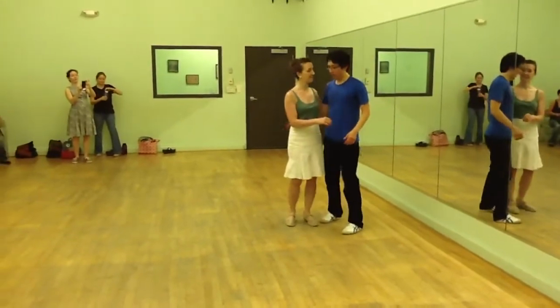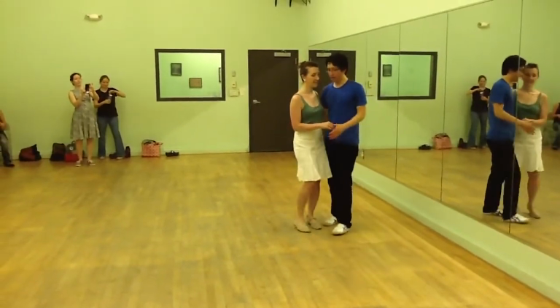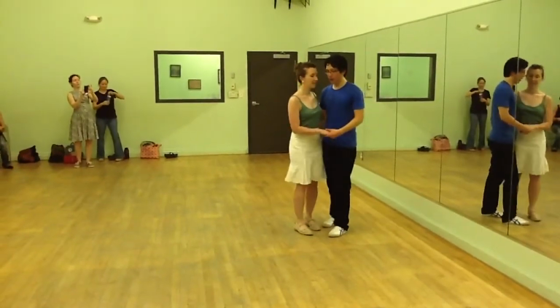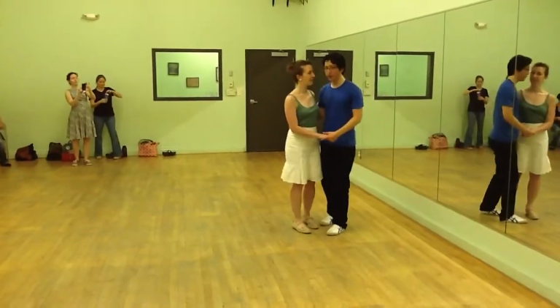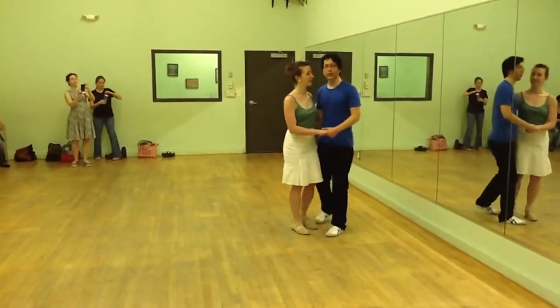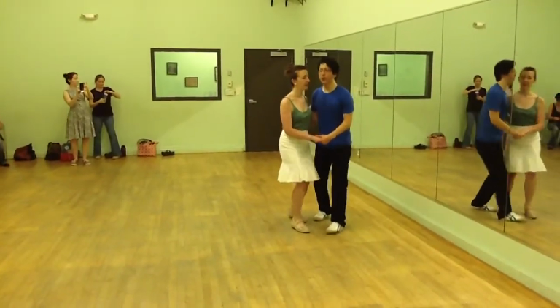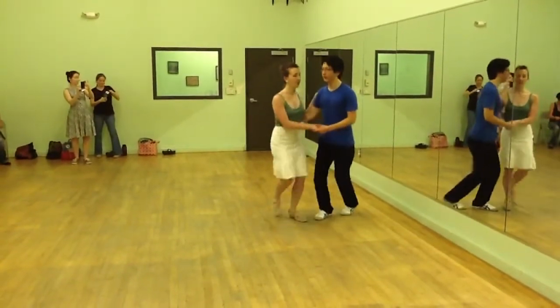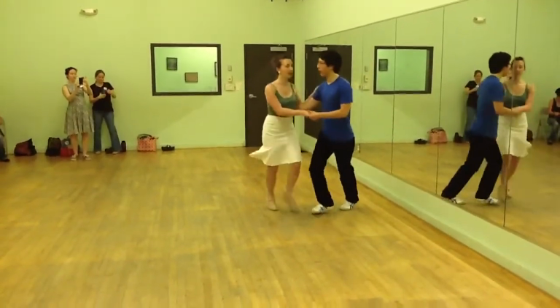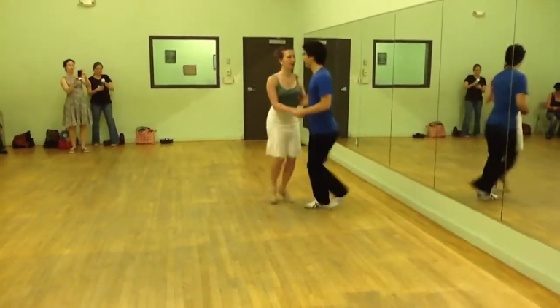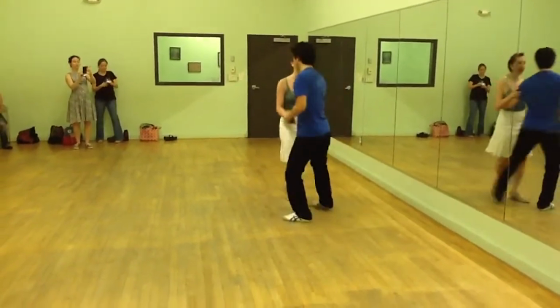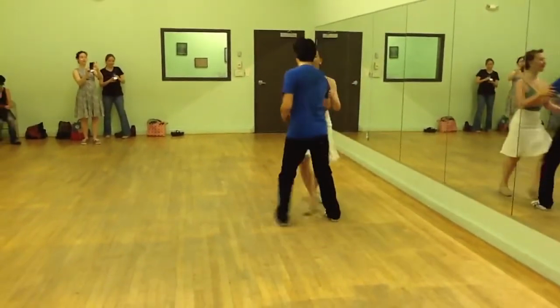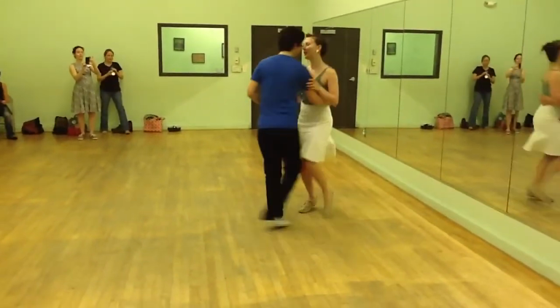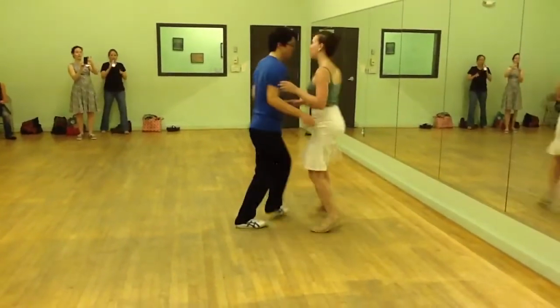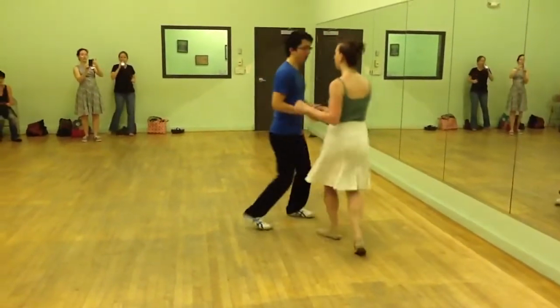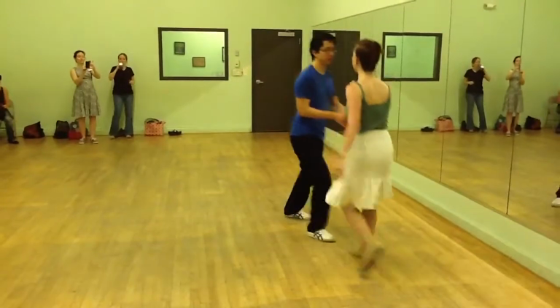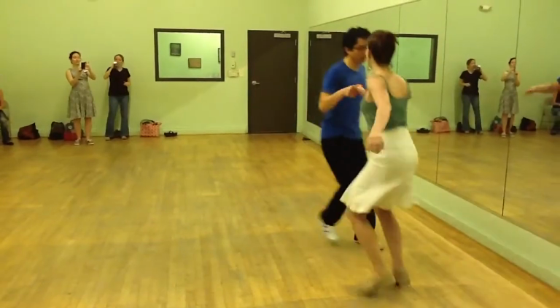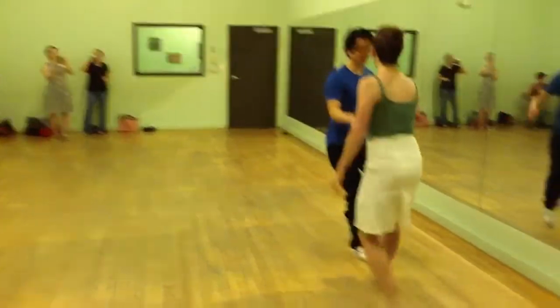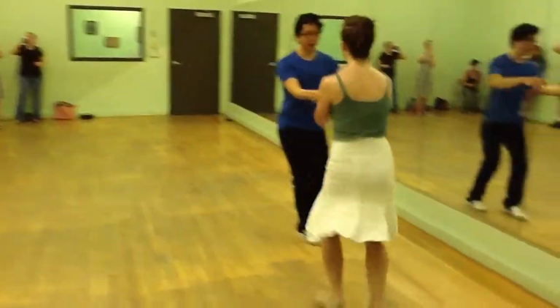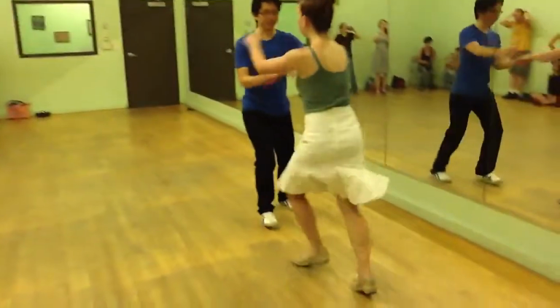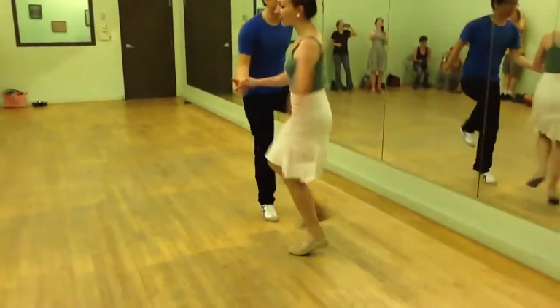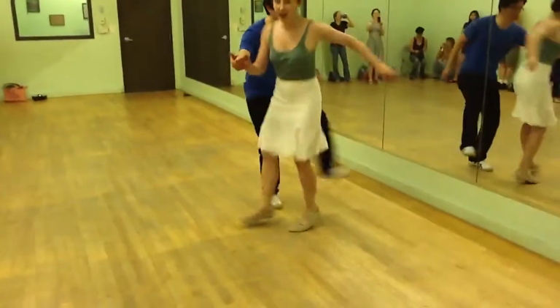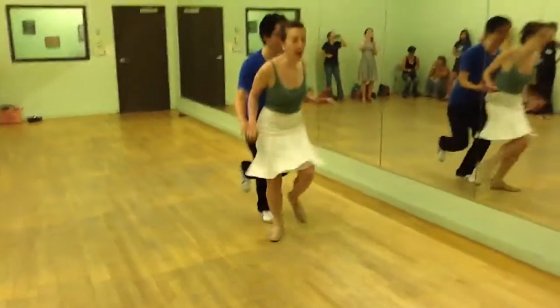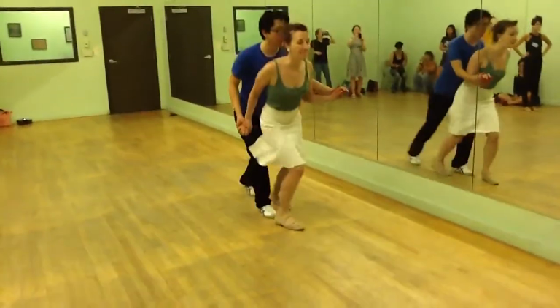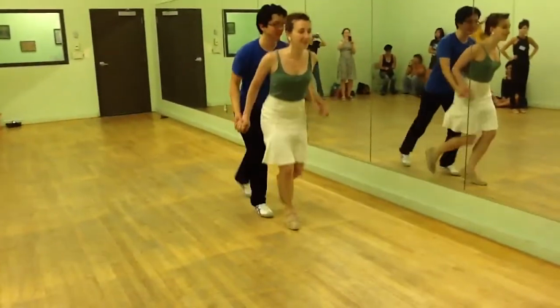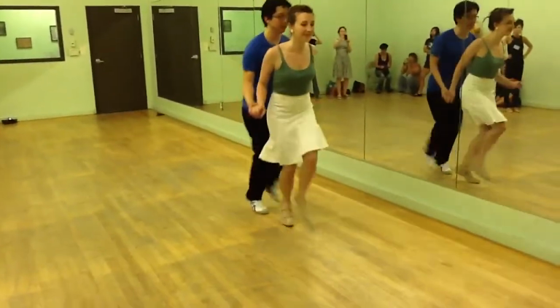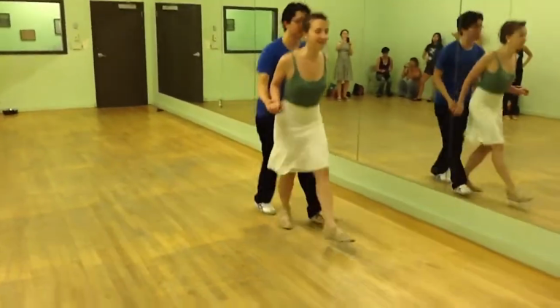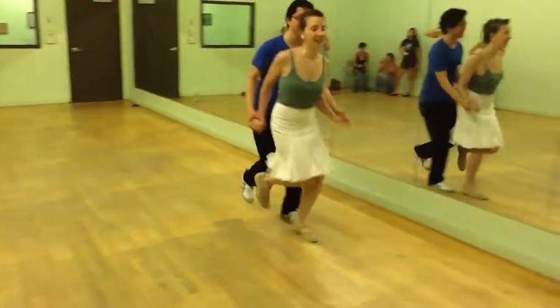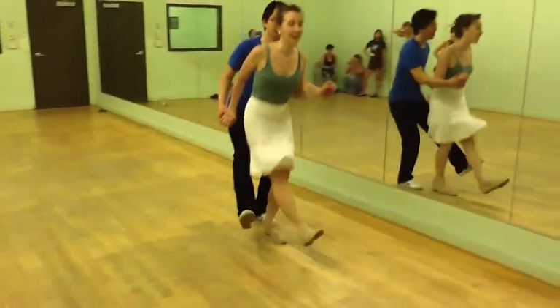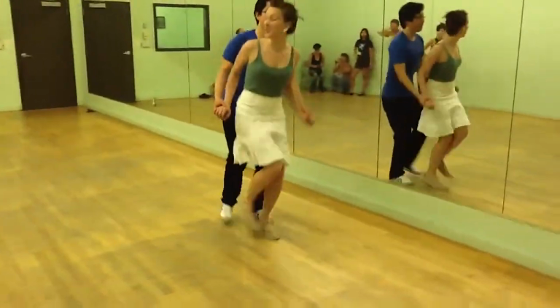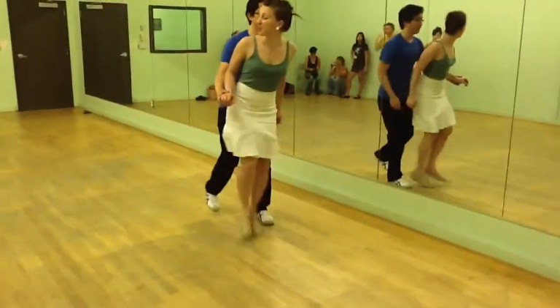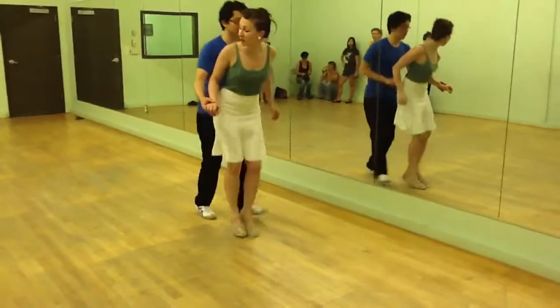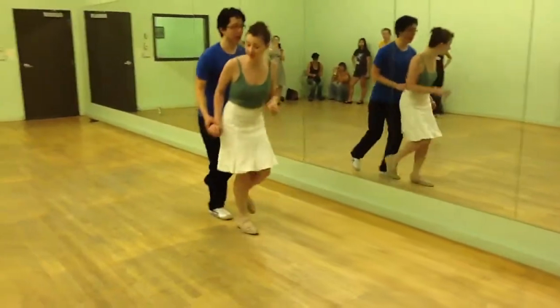We started with swing out into cross-hand, boot, boot, ball over, forward, and rock, step, kick, and rock, step, kick, basic. And then we did the push out.